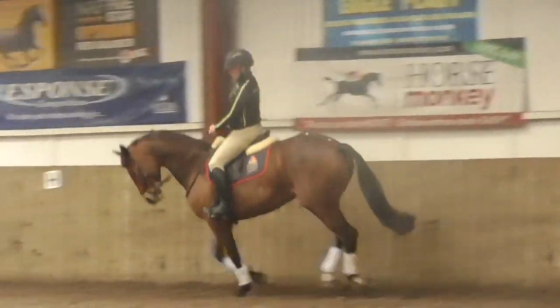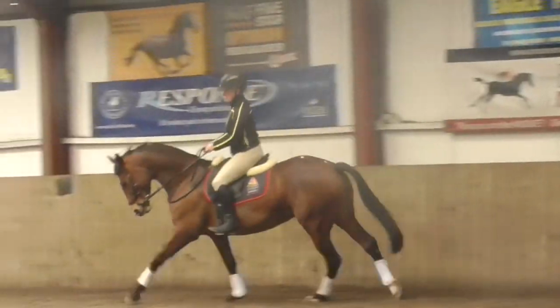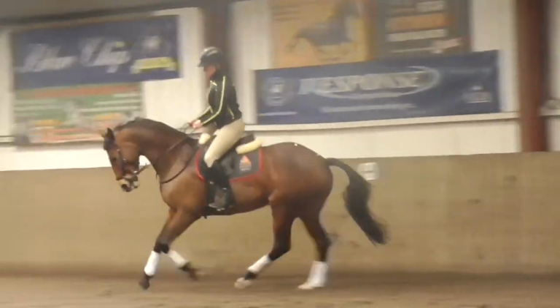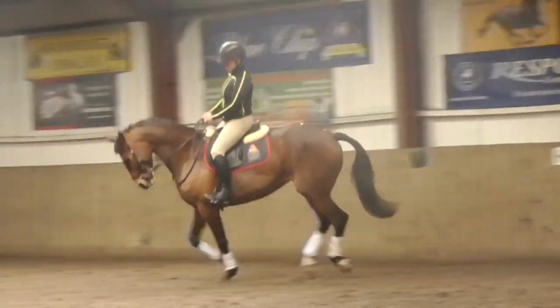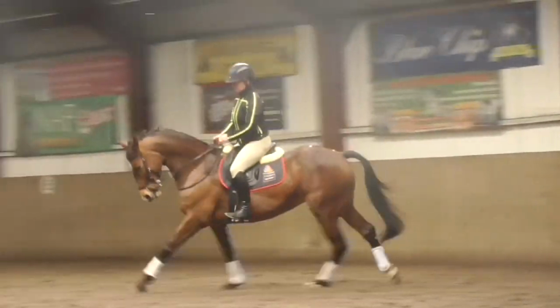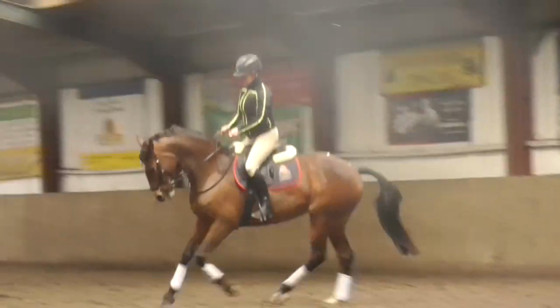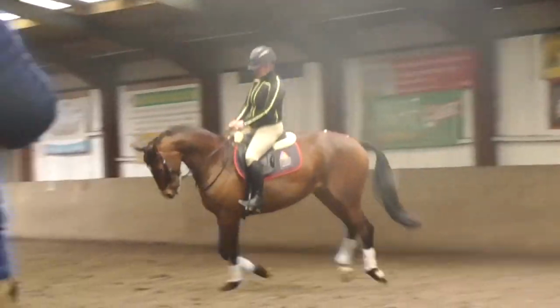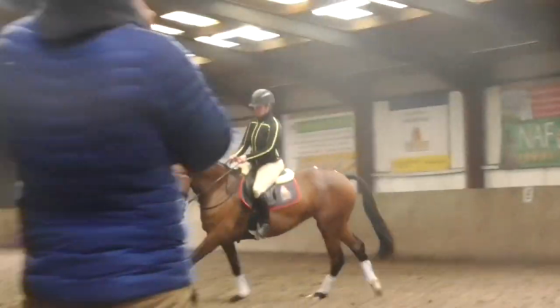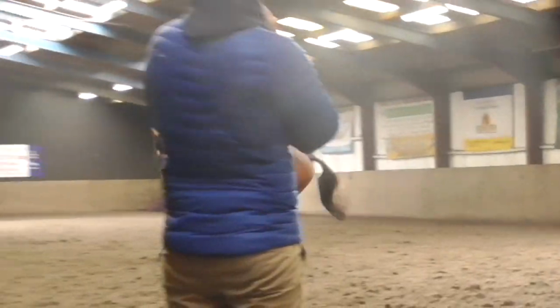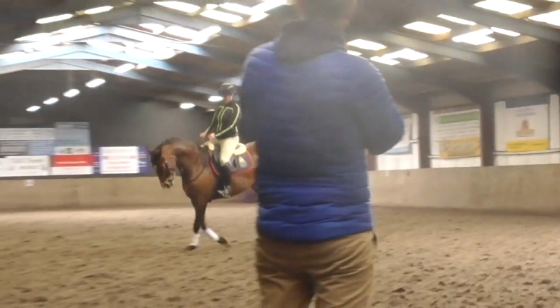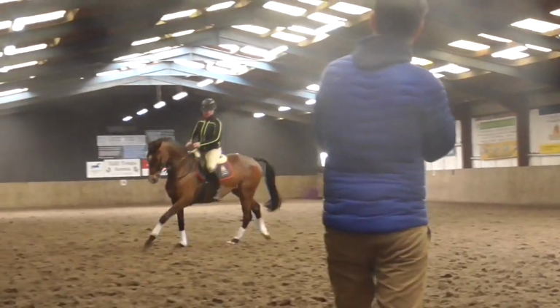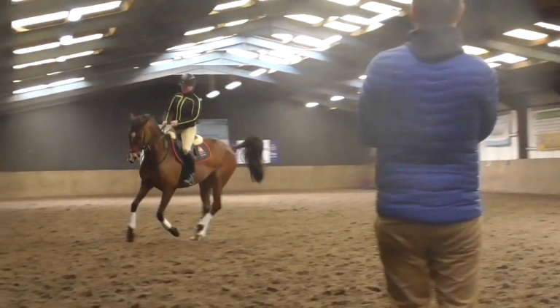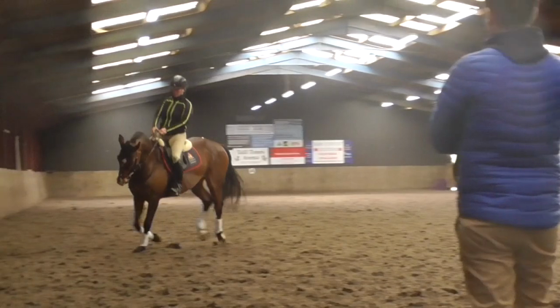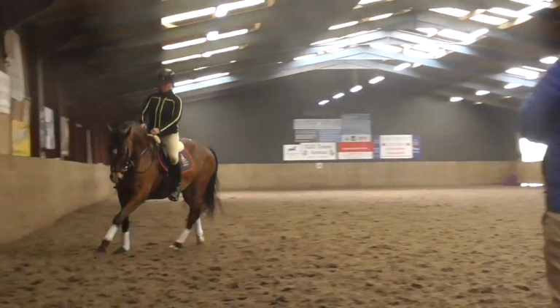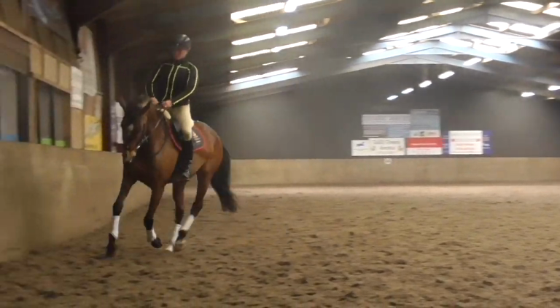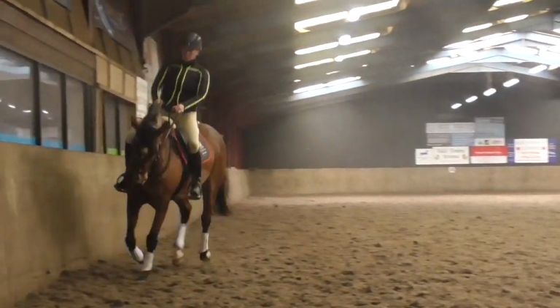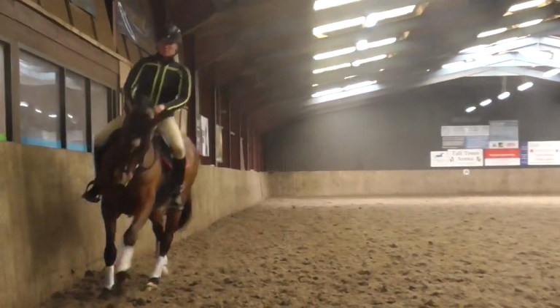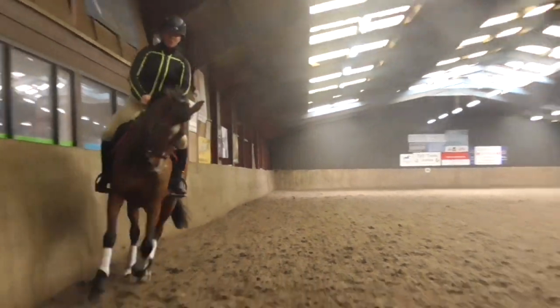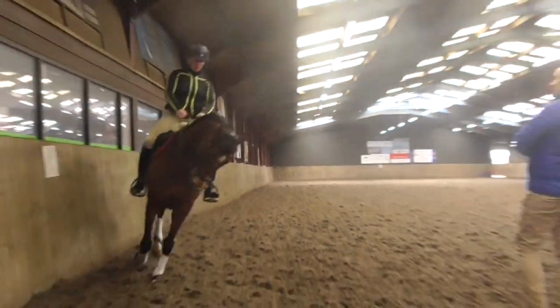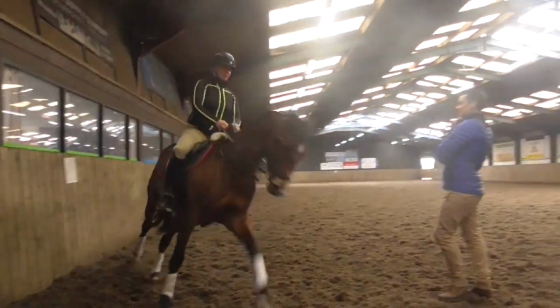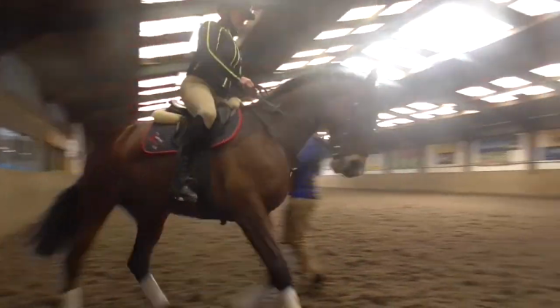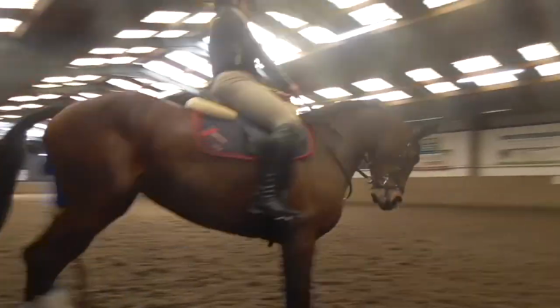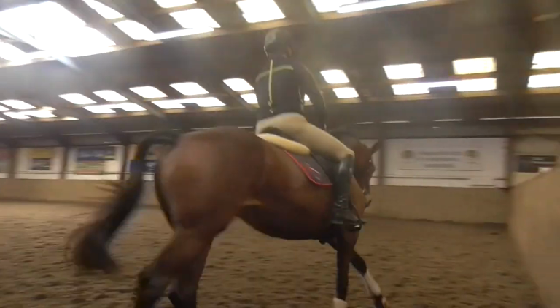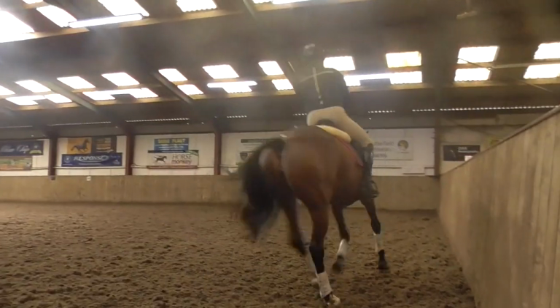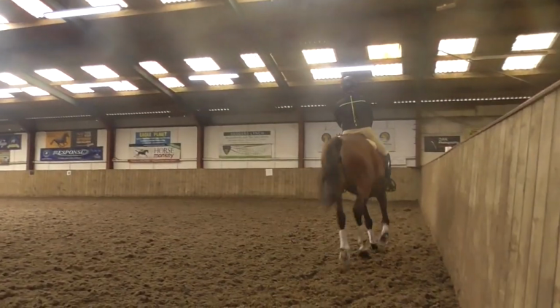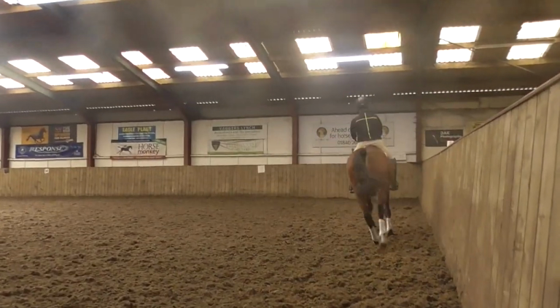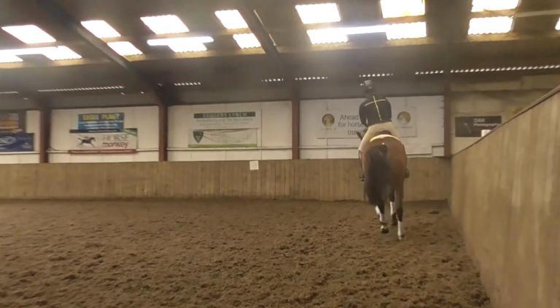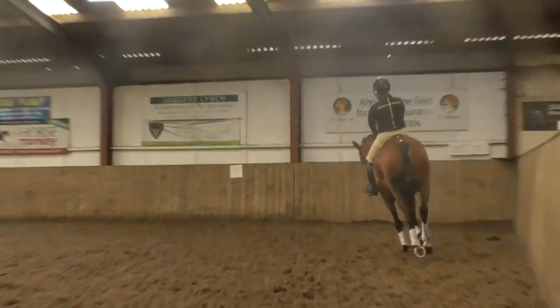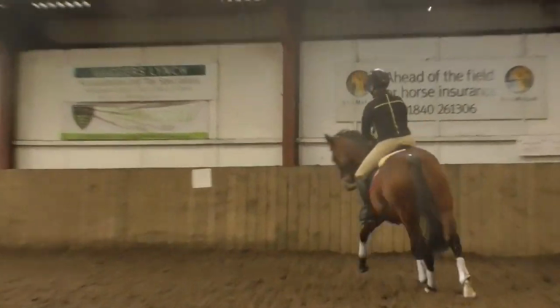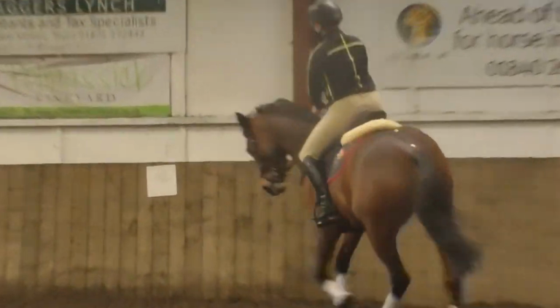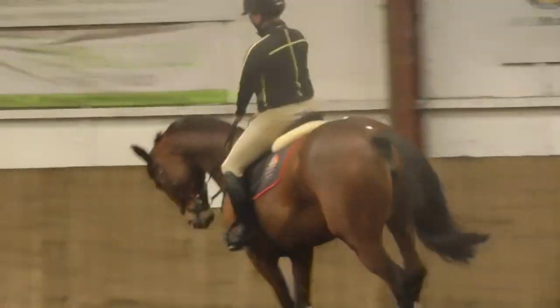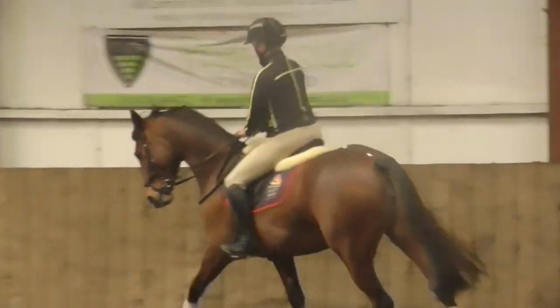With the outside rein. Now, now, soften the leg. Now, now, now. That's it. Sit taller. Body back. Squash the hind legs with your body.